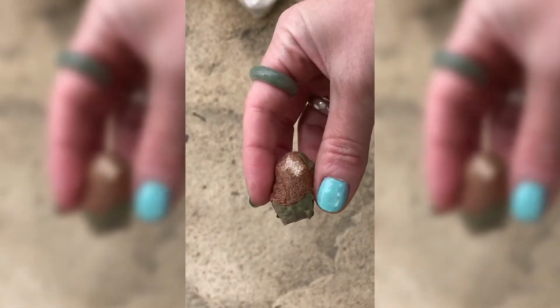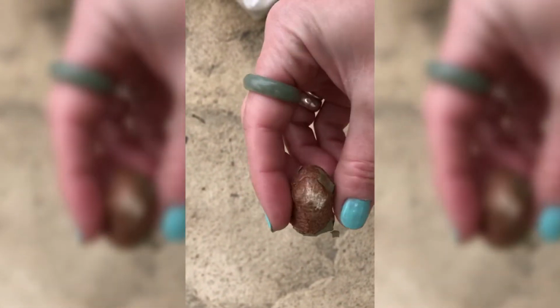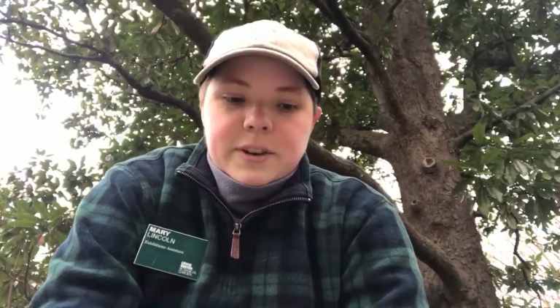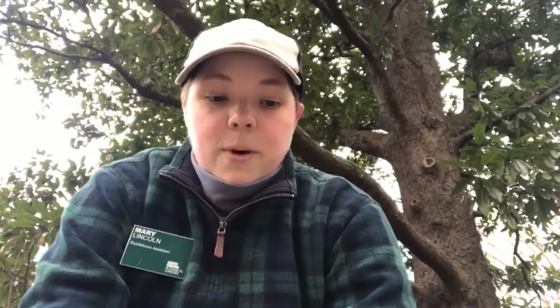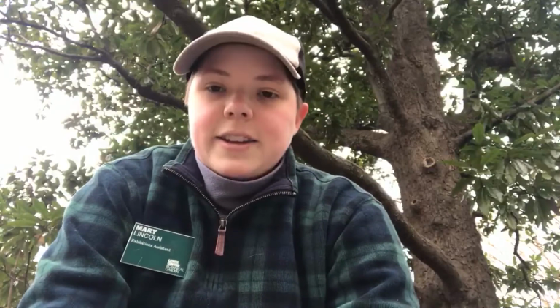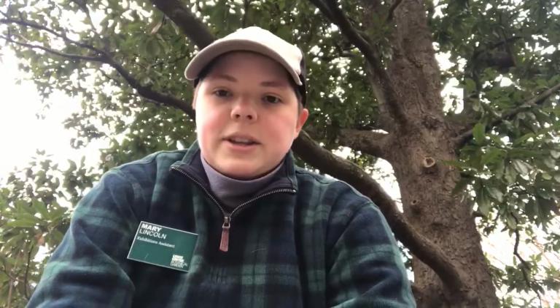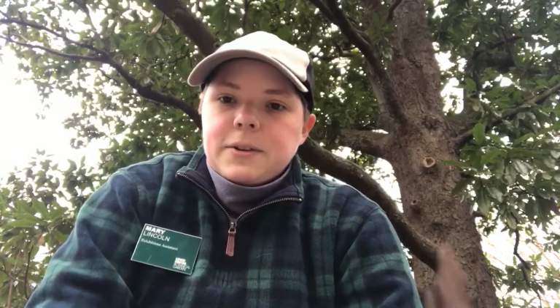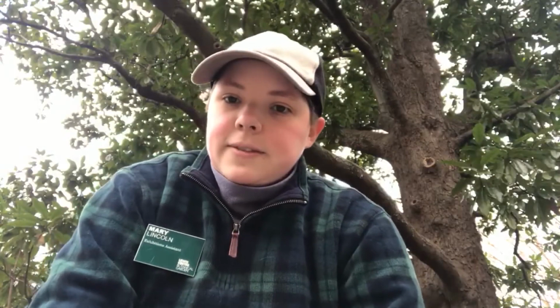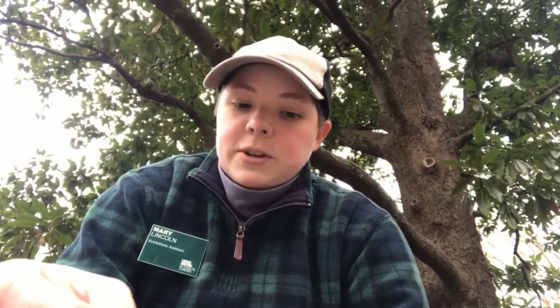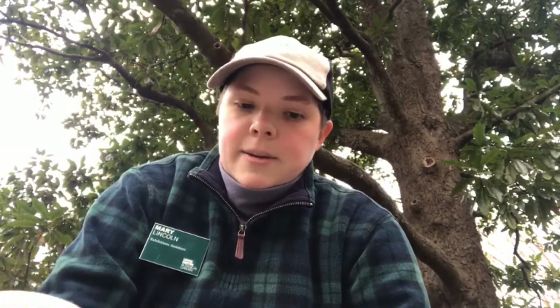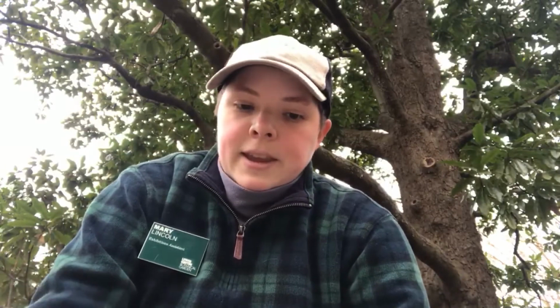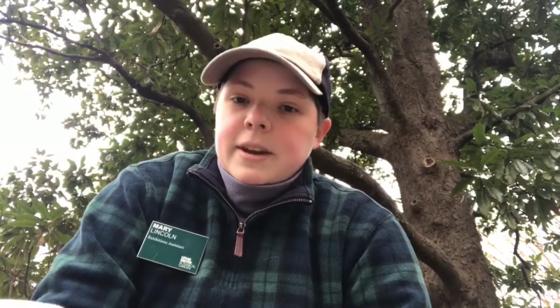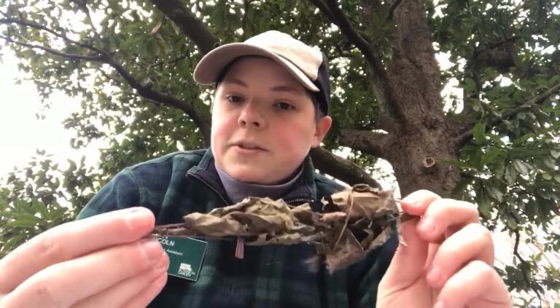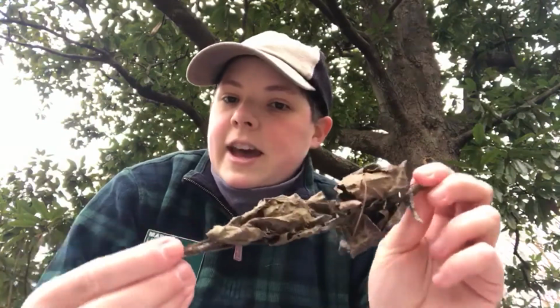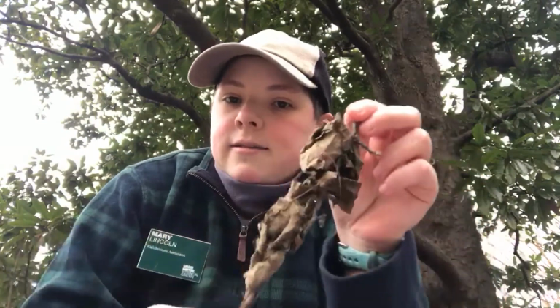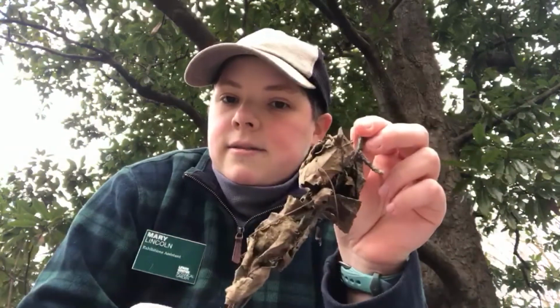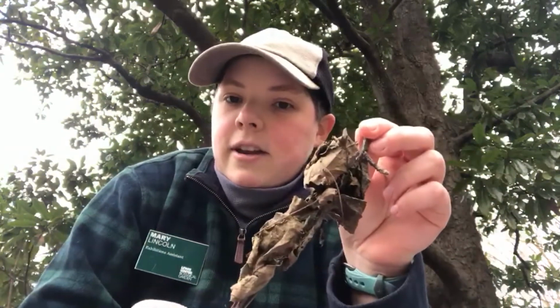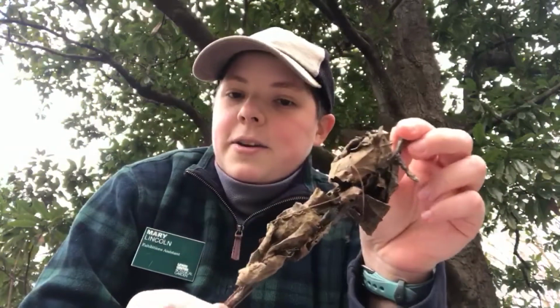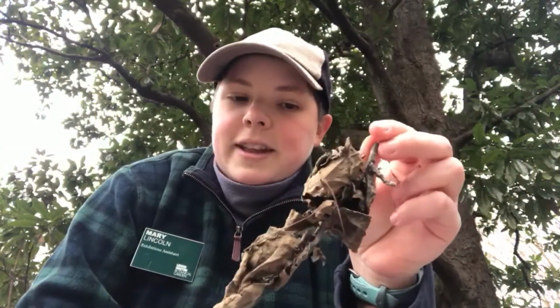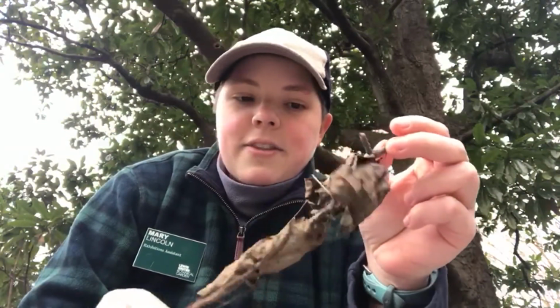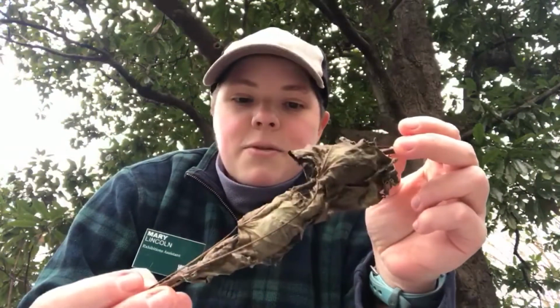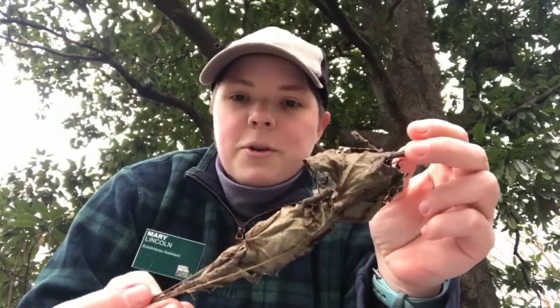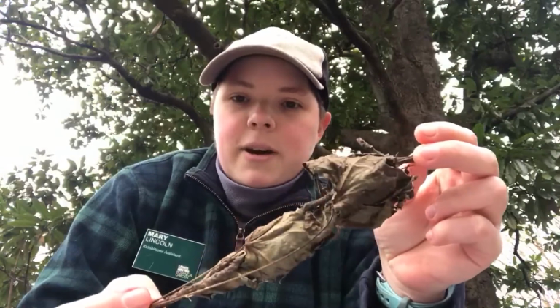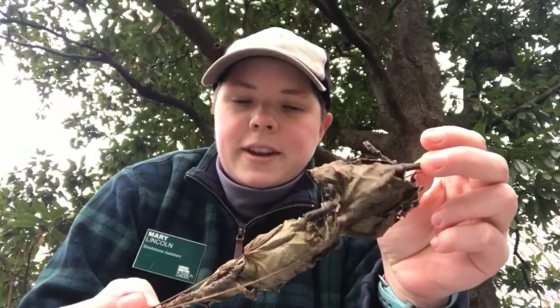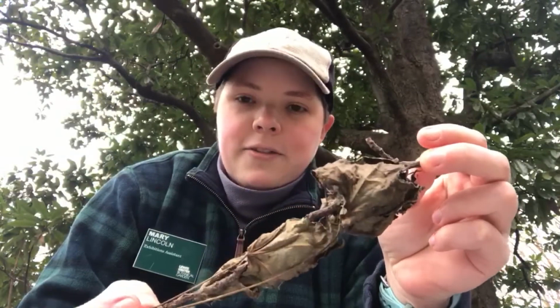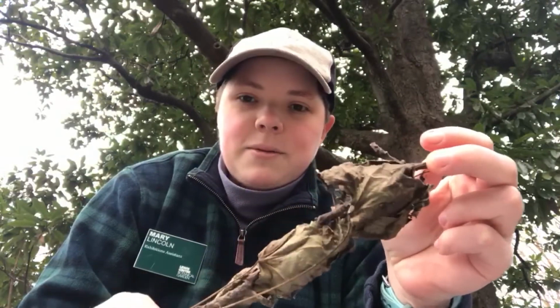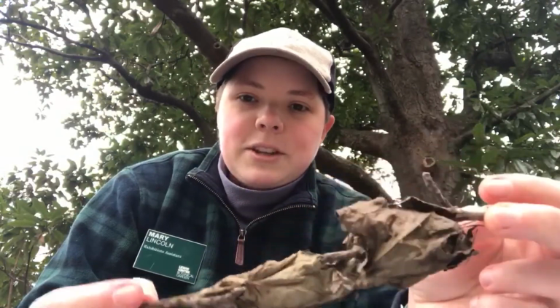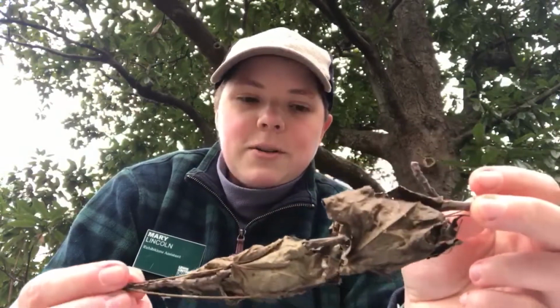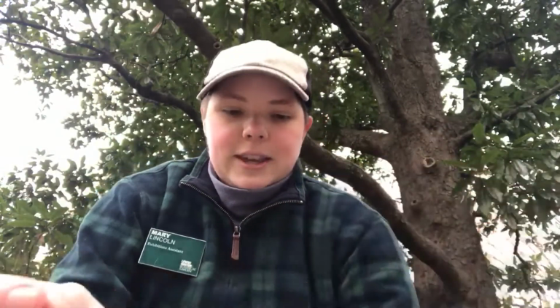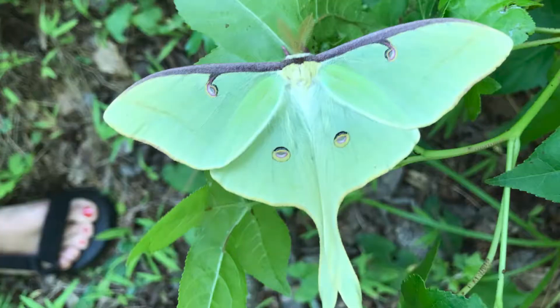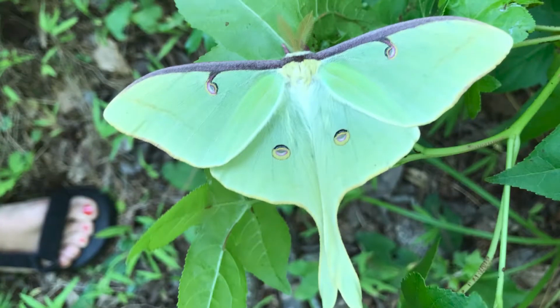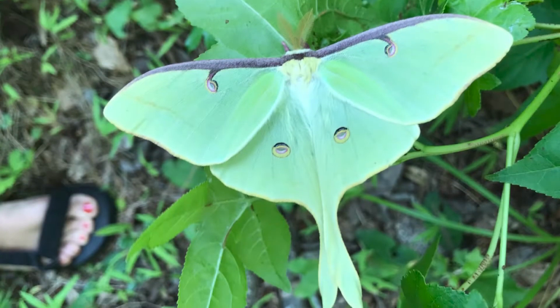Now this is a reason why they tell you to leave your leaves in the wintertime, because if you see that, you're not going to know that that's got three or four luna moths in it, and if you discard those leaves, the luna moths go with it.